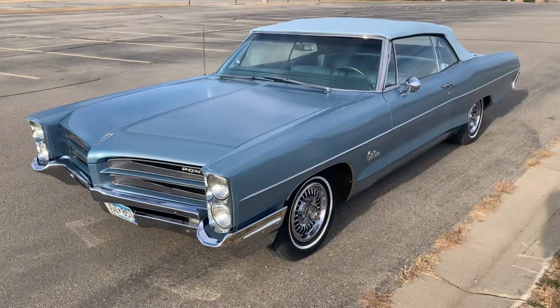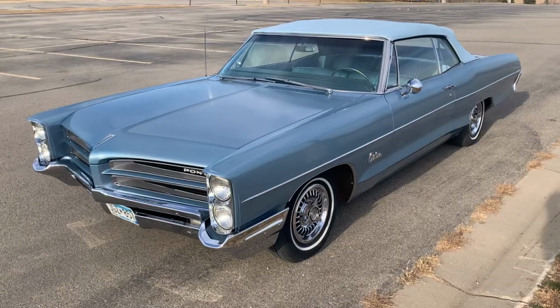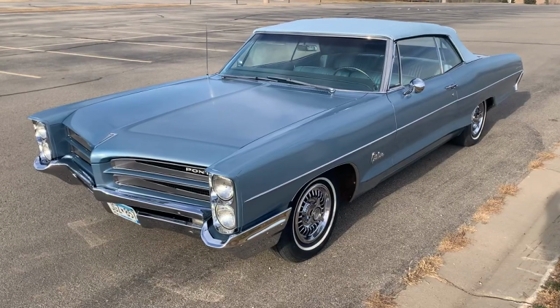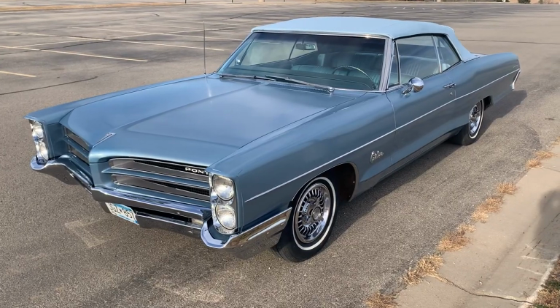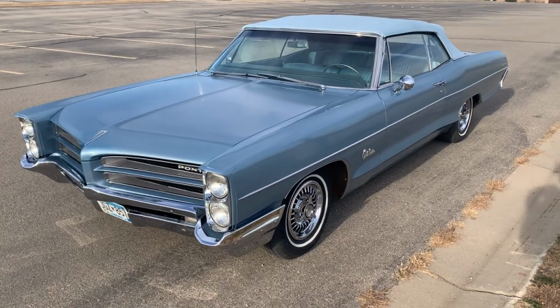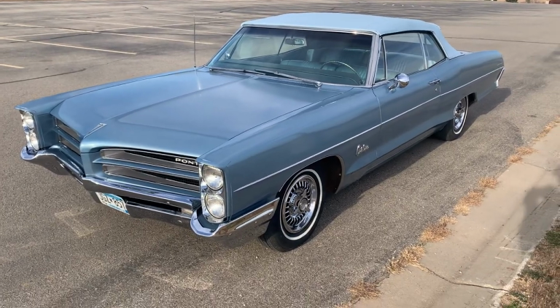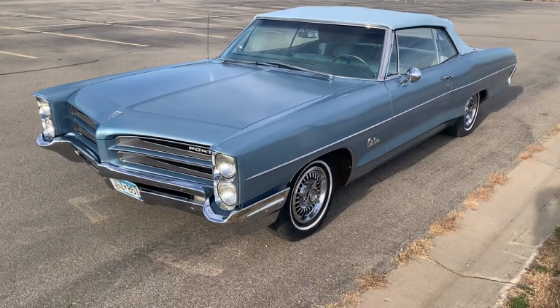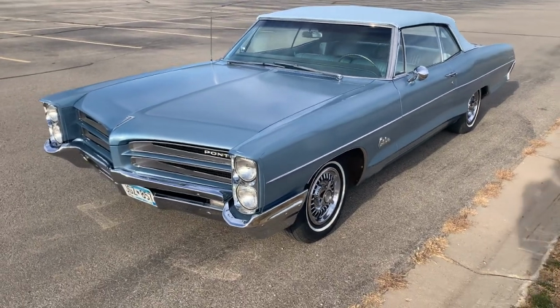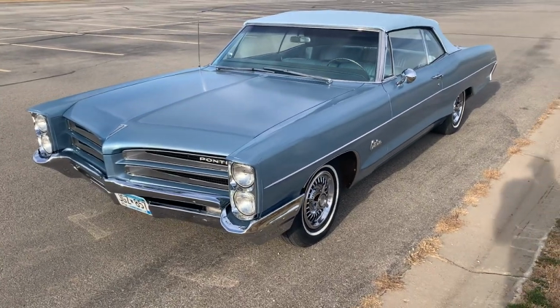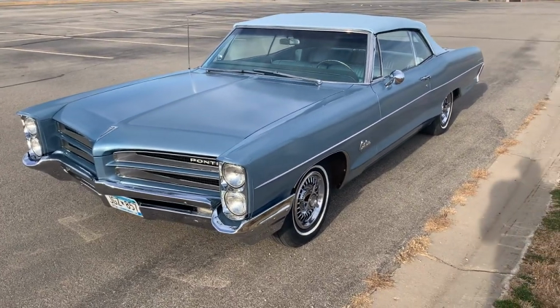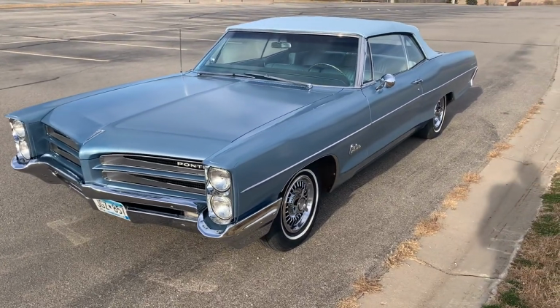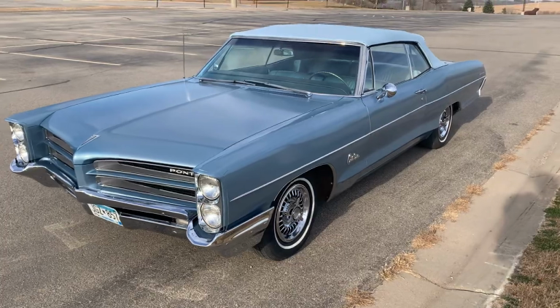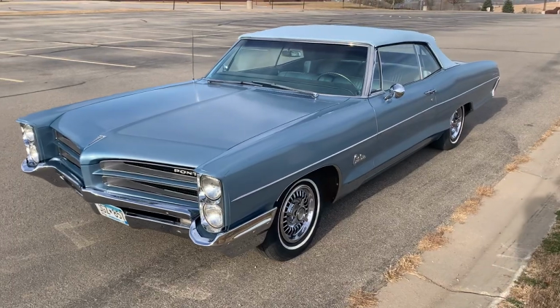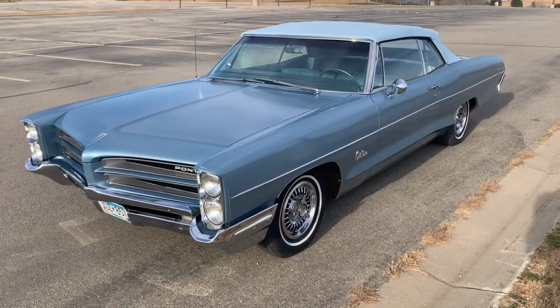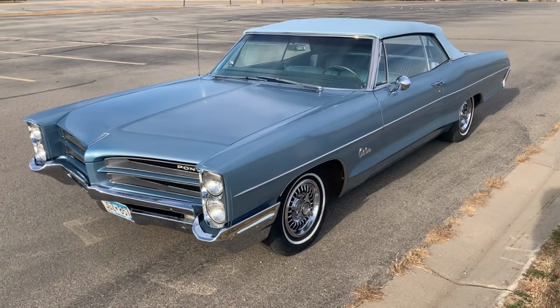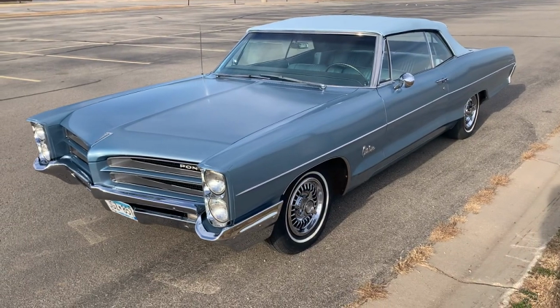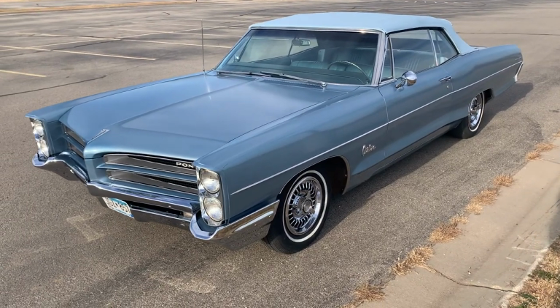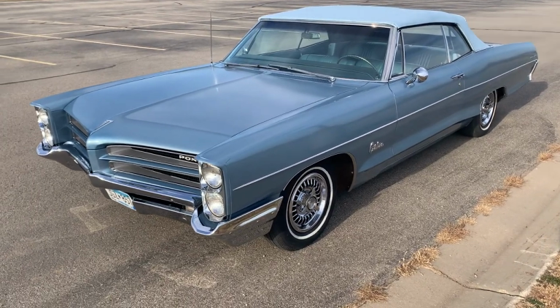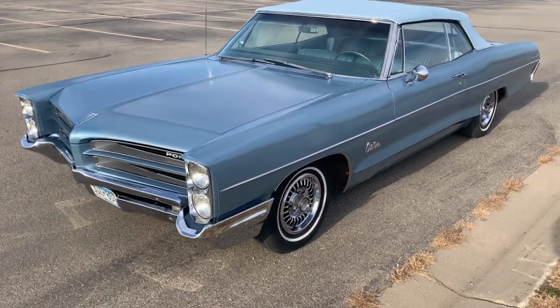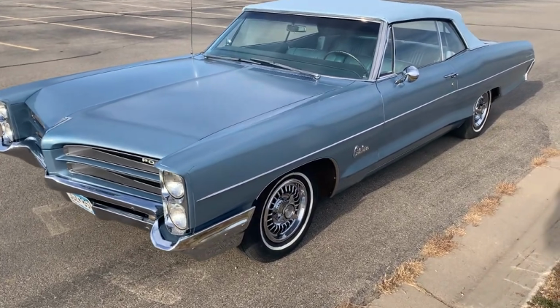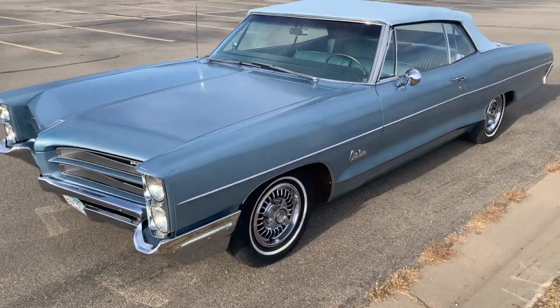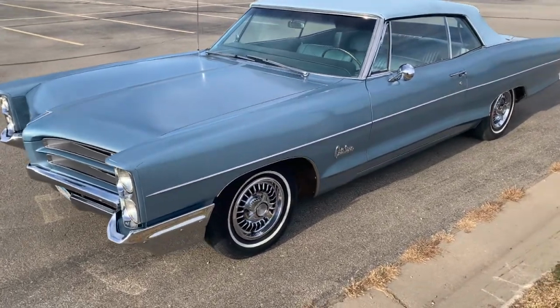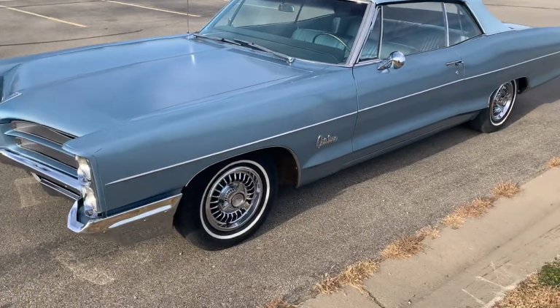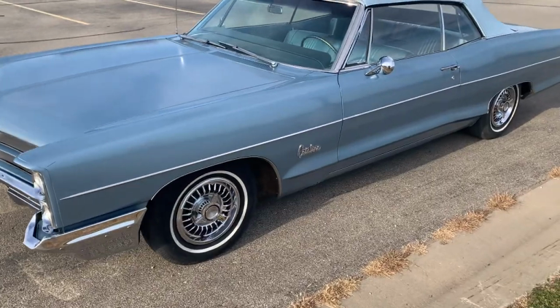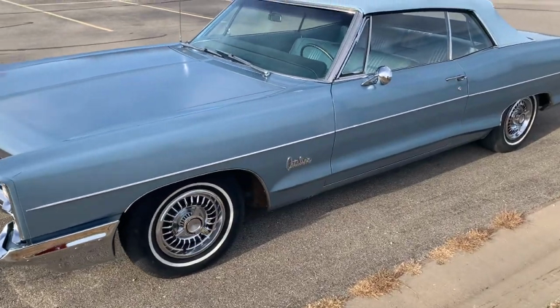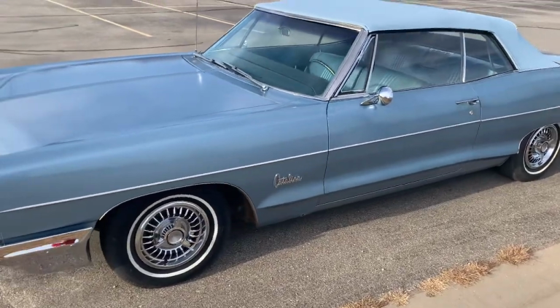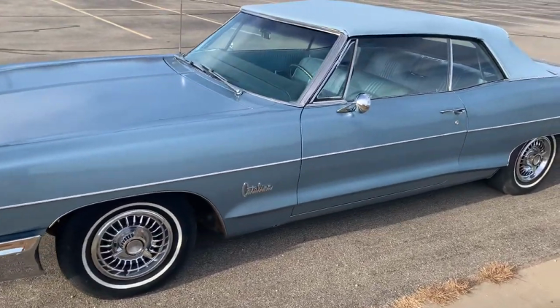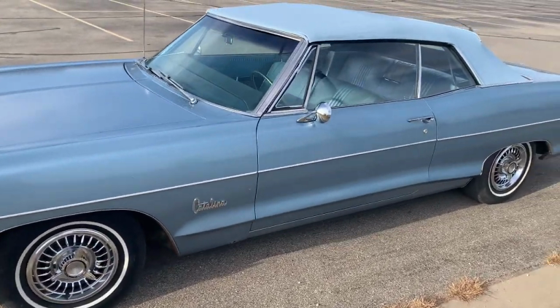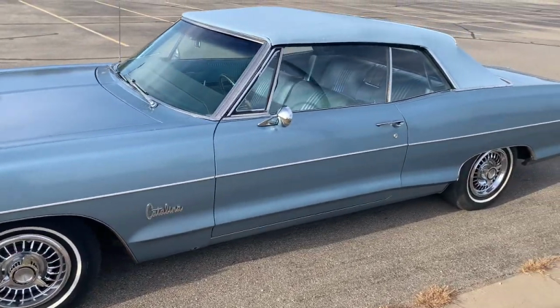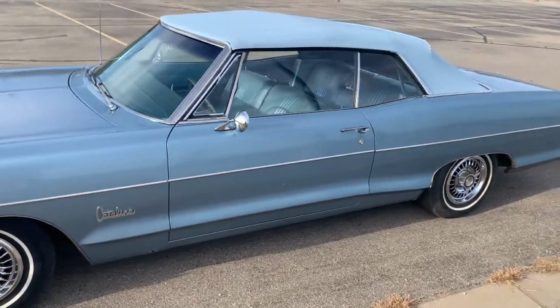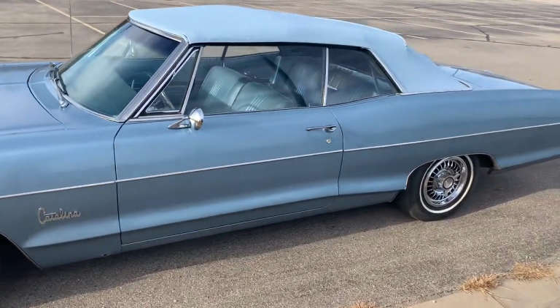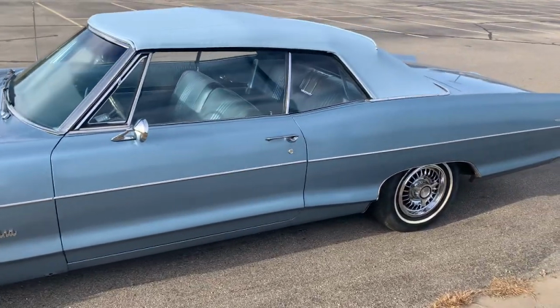Hello all. I've got a beautiful 1966 Pontiac Catalina convertible for sale. It's a 389 two-barrel automatic.